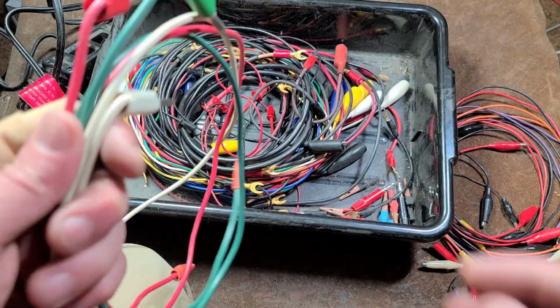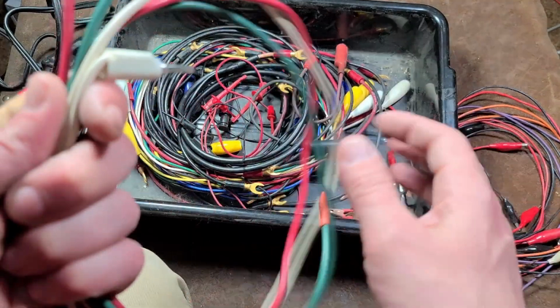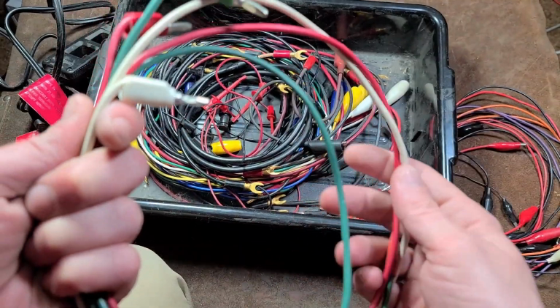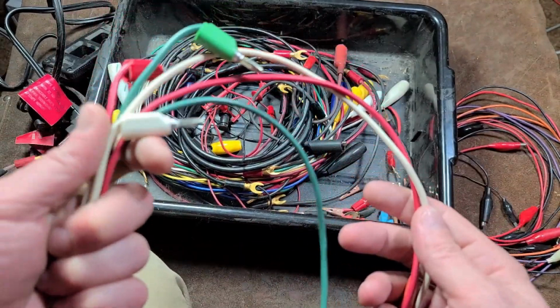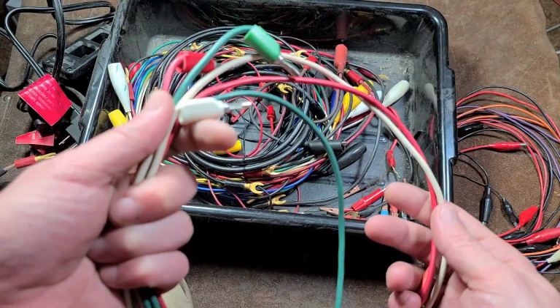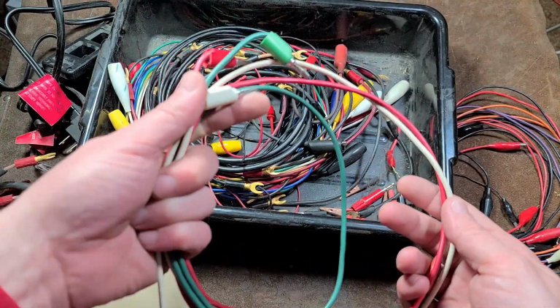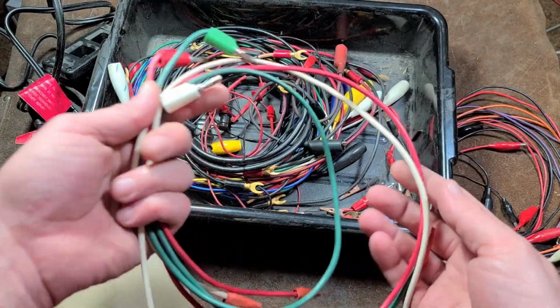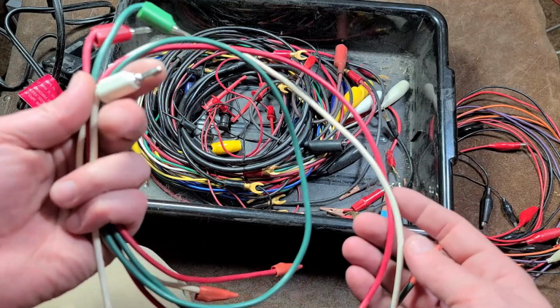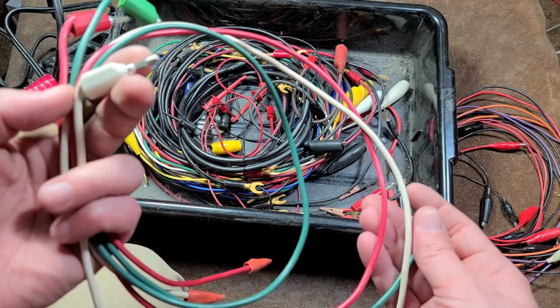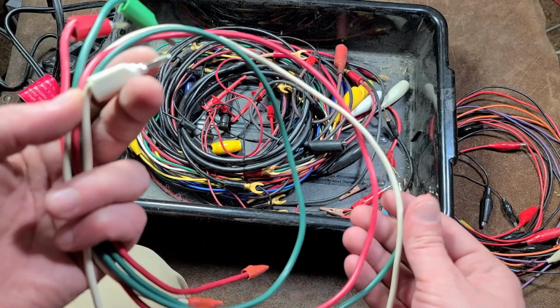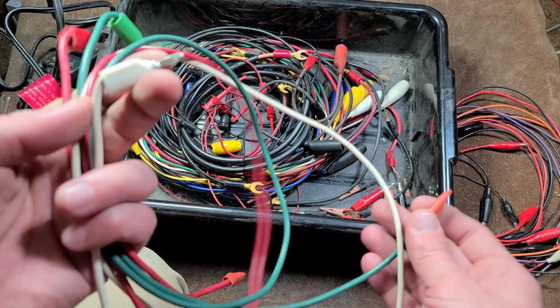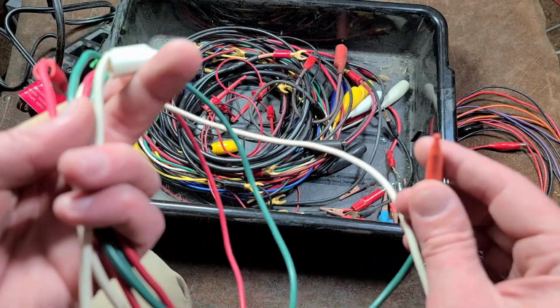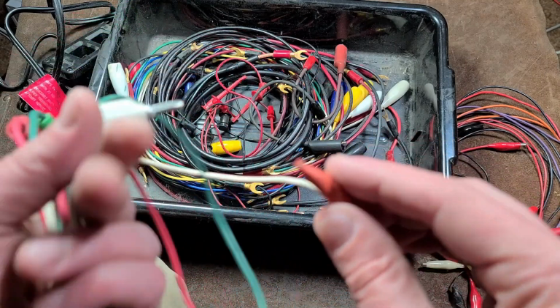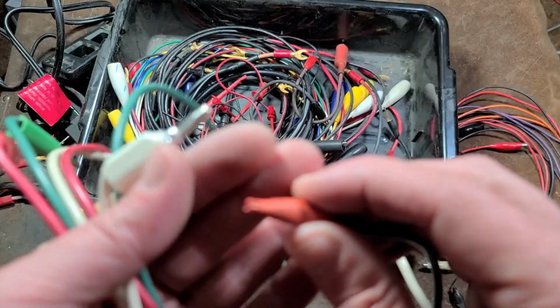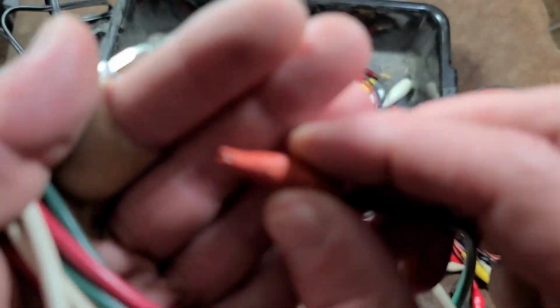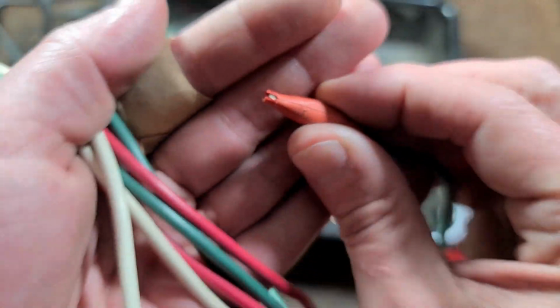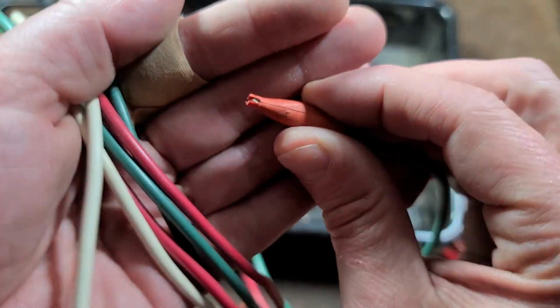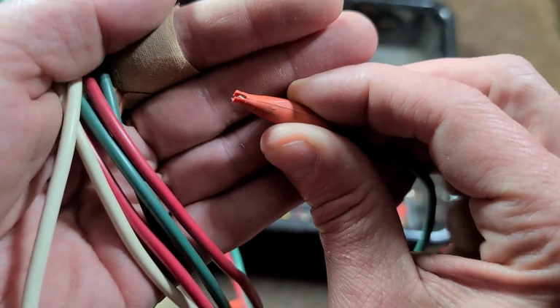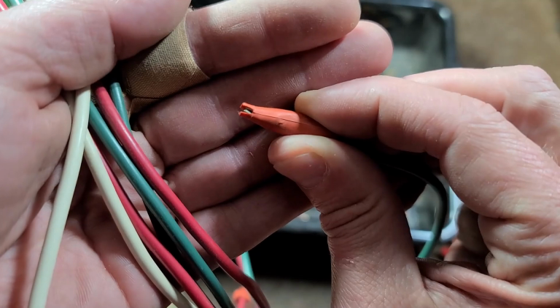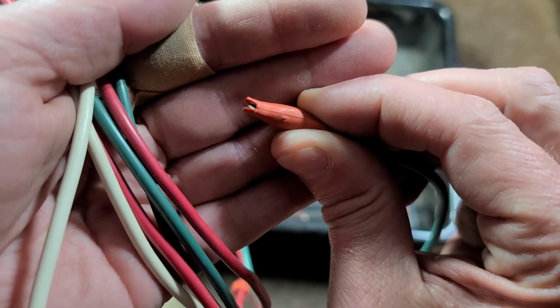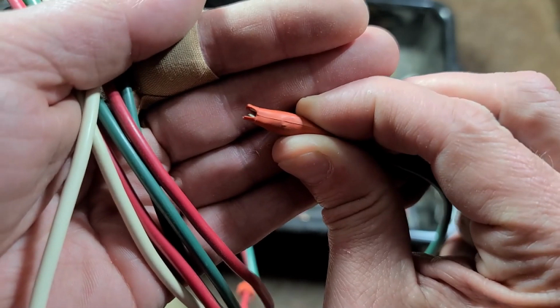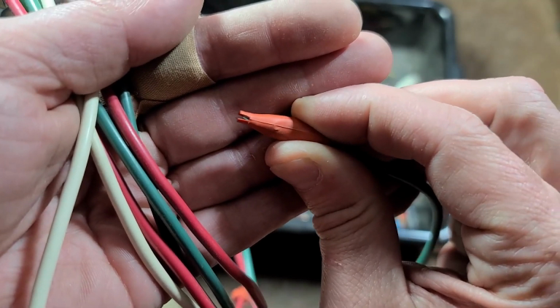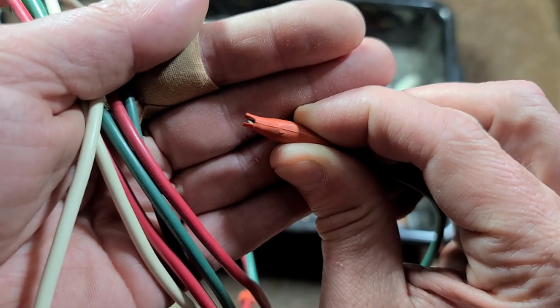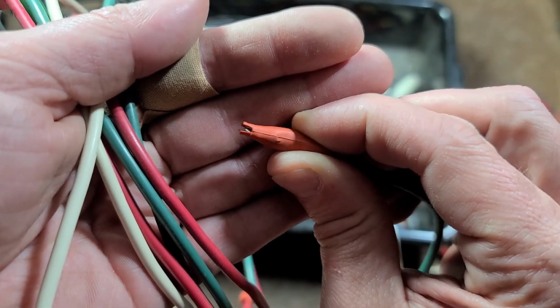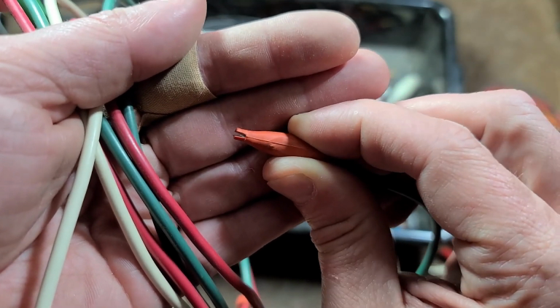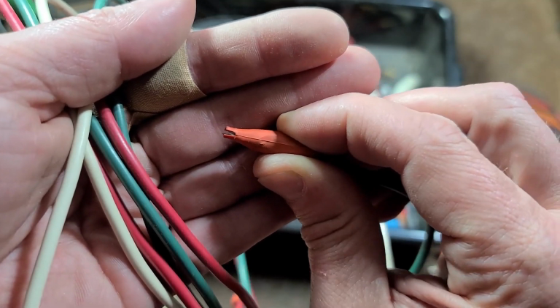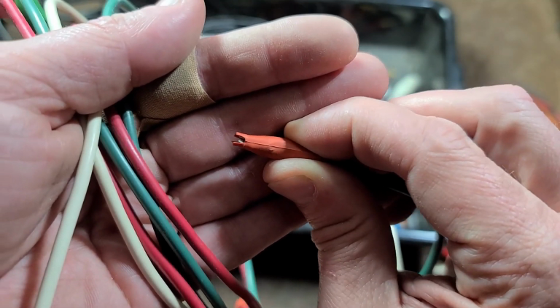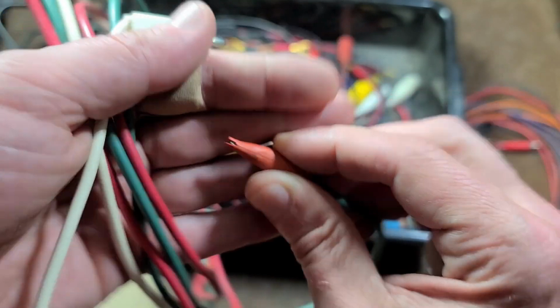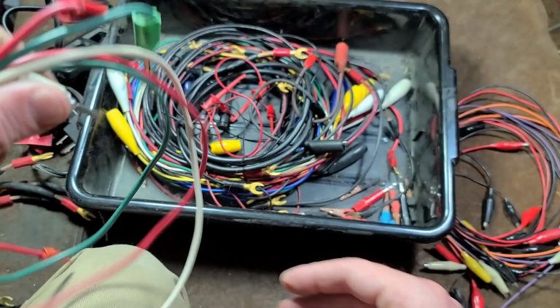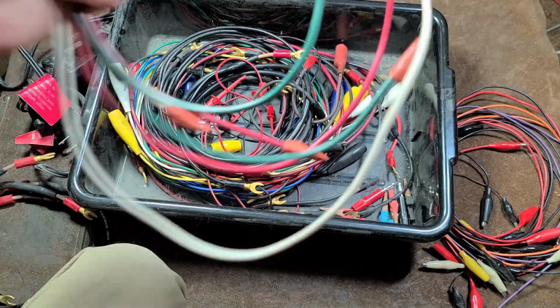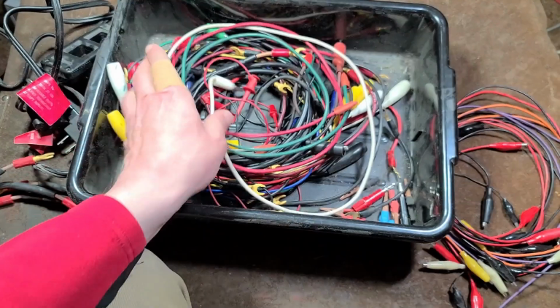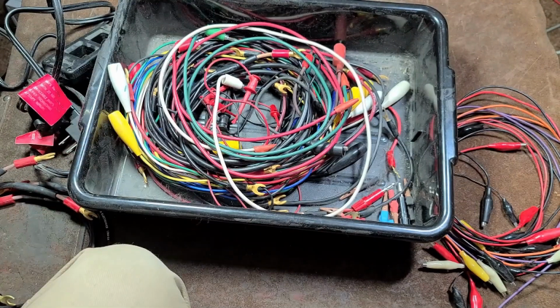A couple quick things — here are some additional leads. These aren't Pomonas and aren't quite as good, but these are interesting because they are miniature alligator clips just for clipping onto something and once again delivering power.